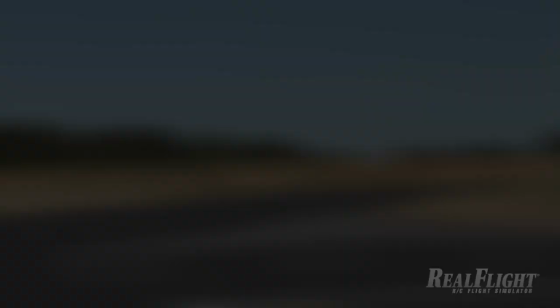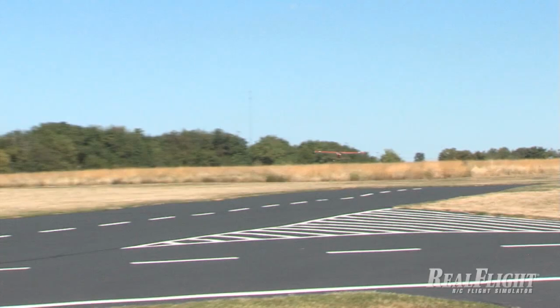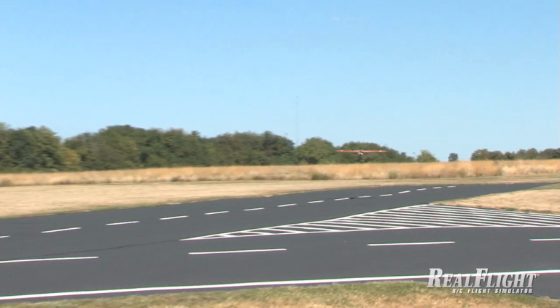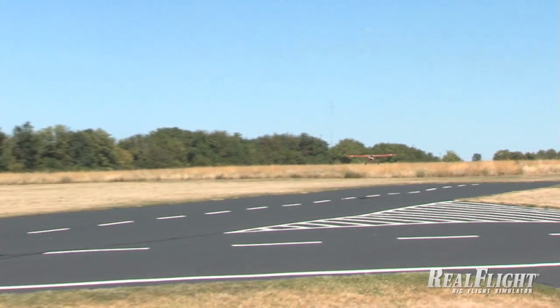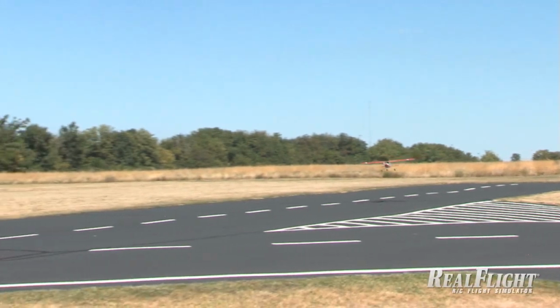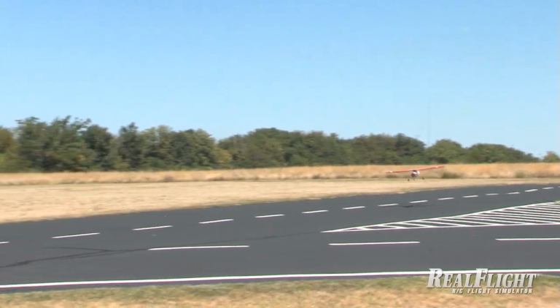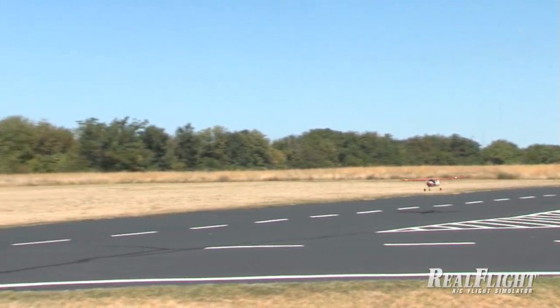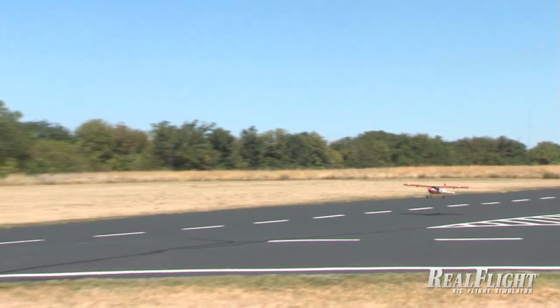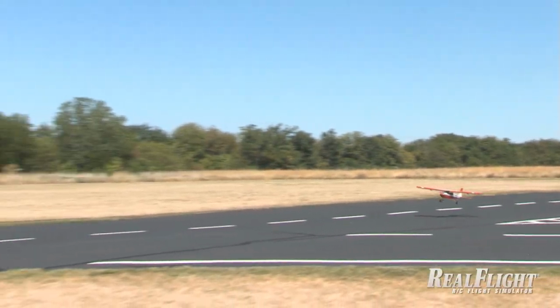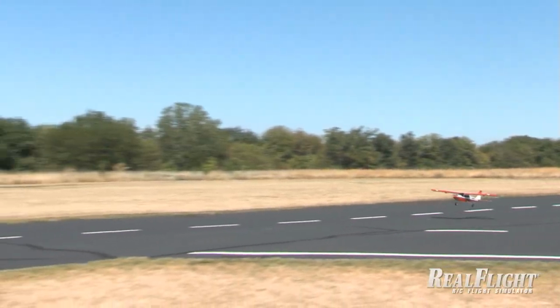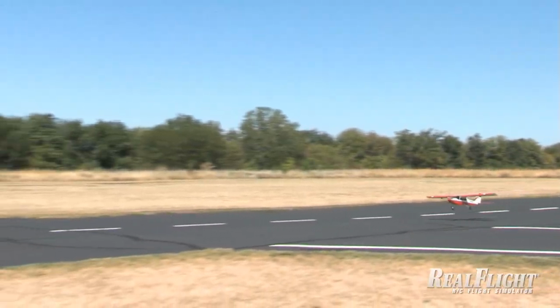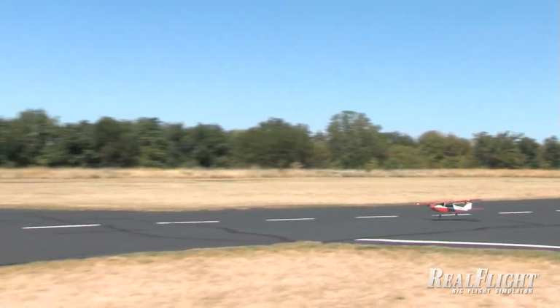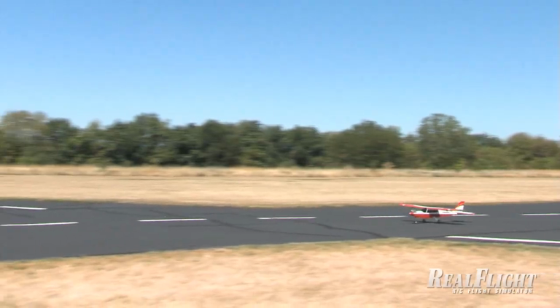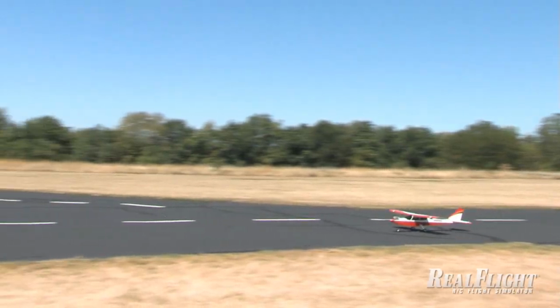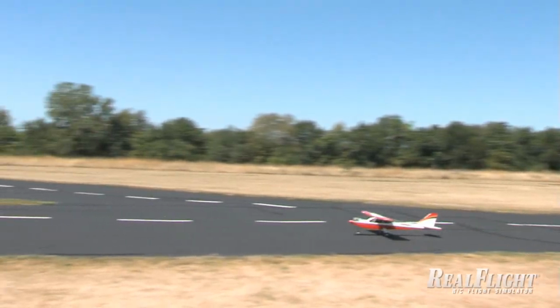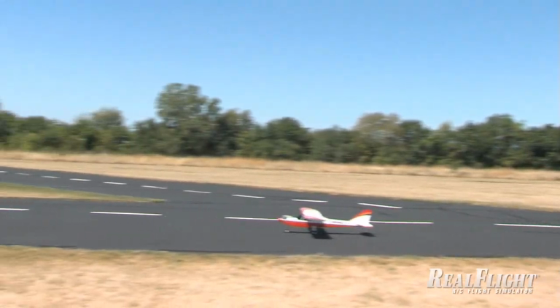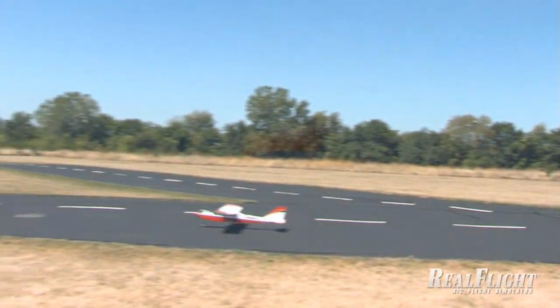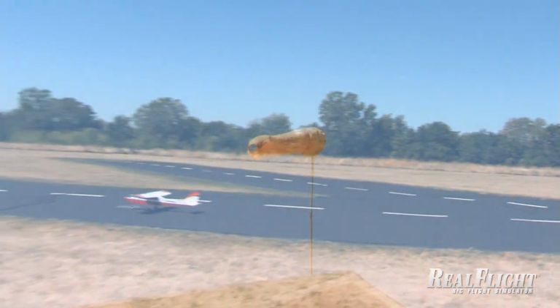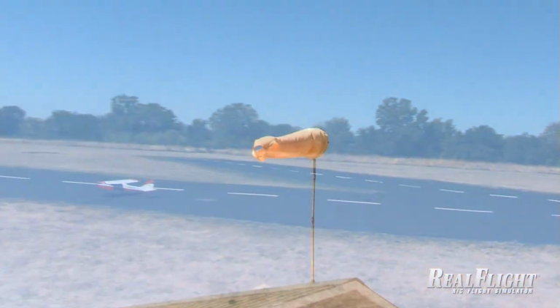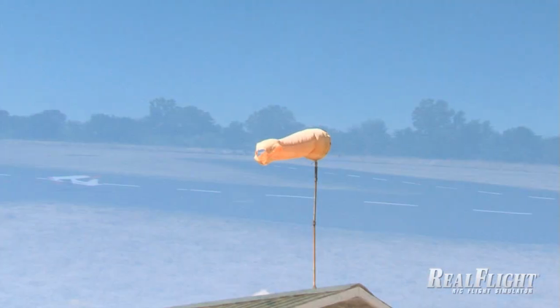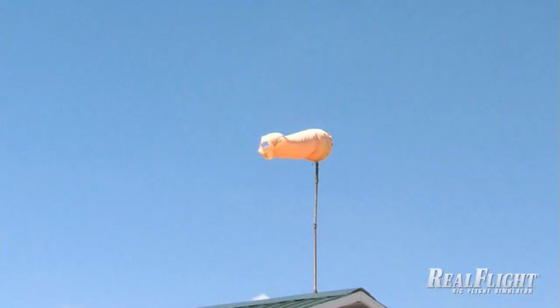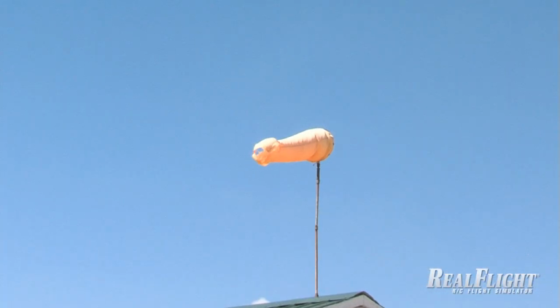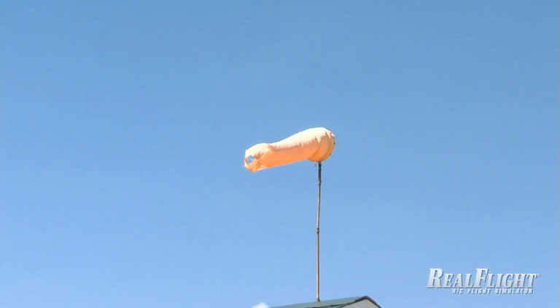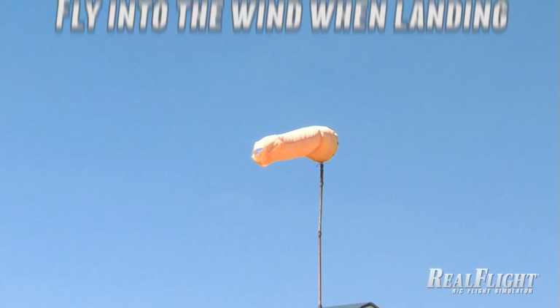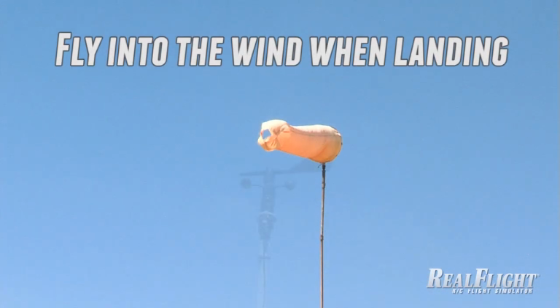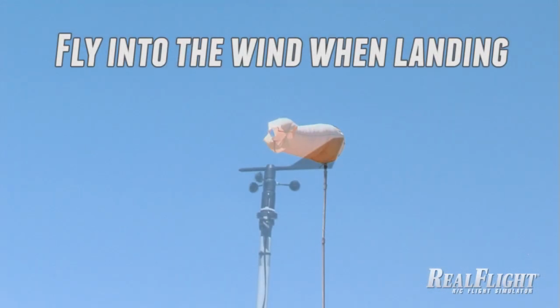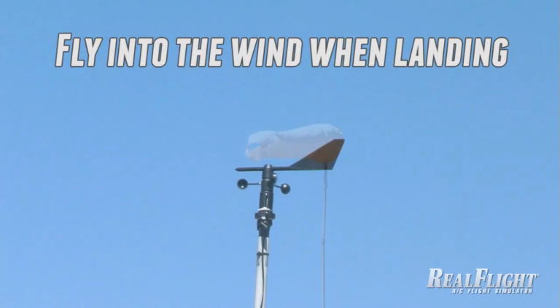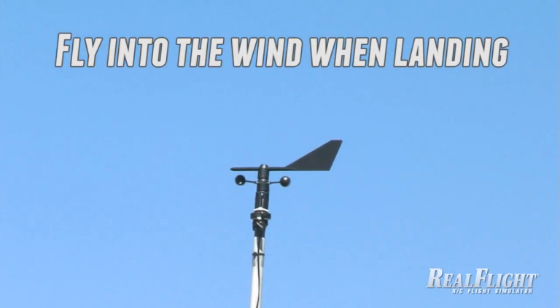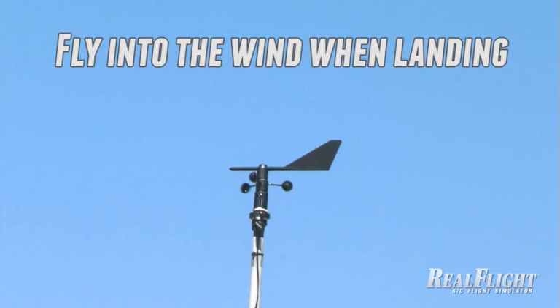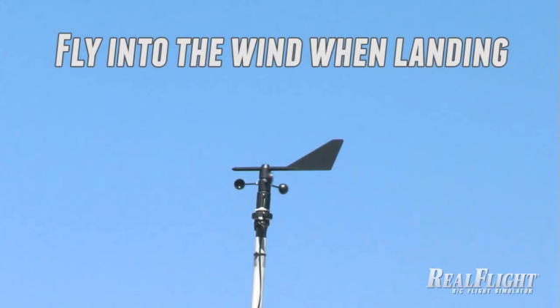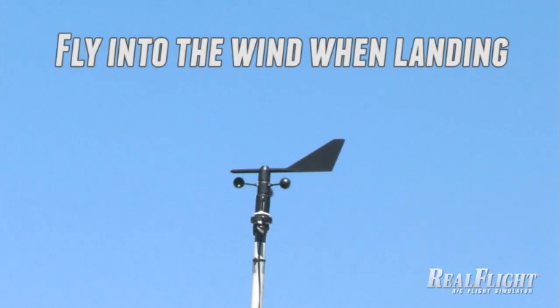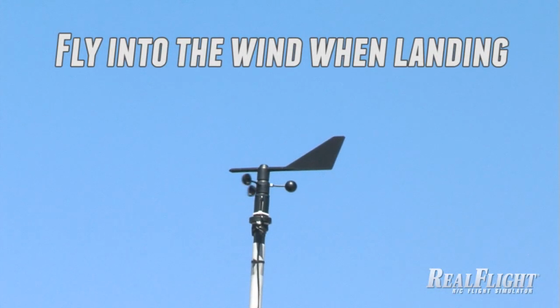In this video, we'll cover the basics of landing in our seaplane. Start by checking the wind direction to make sure you're heading into the wind when you land.